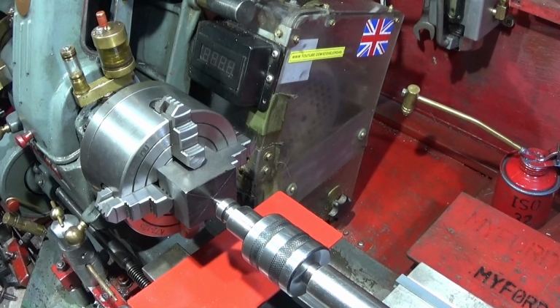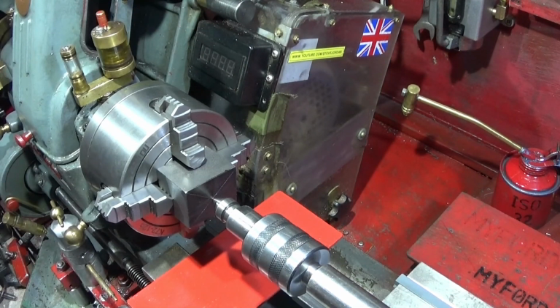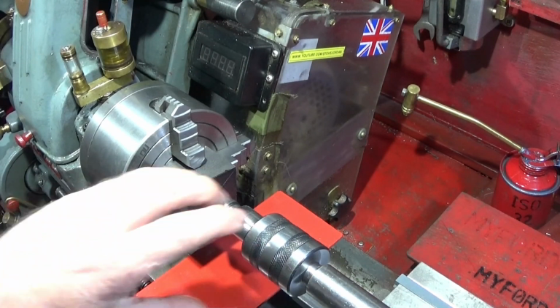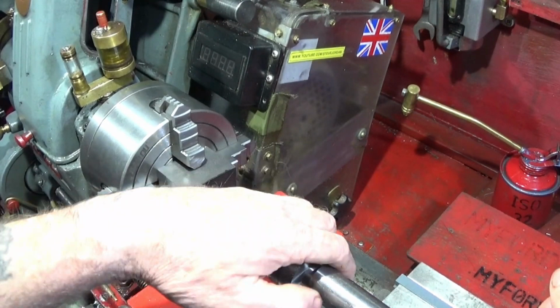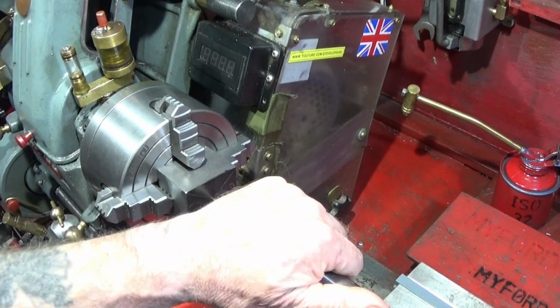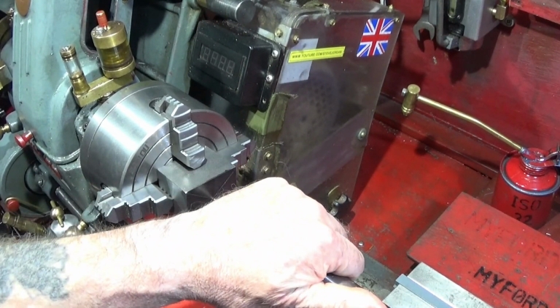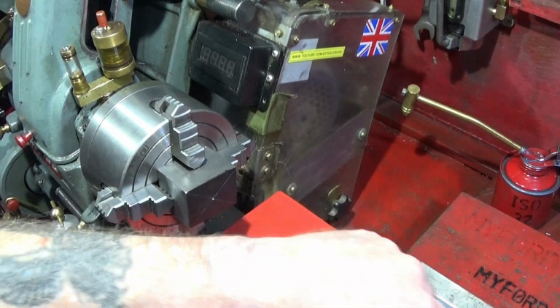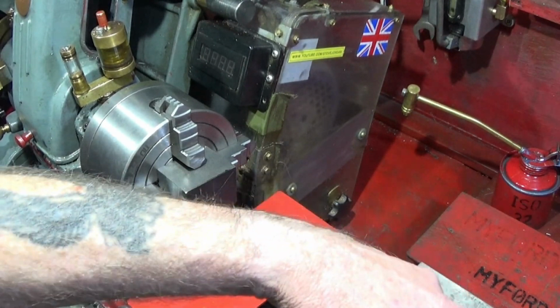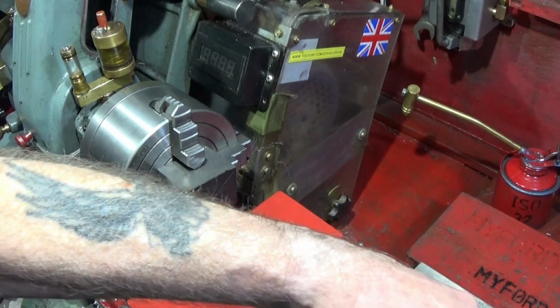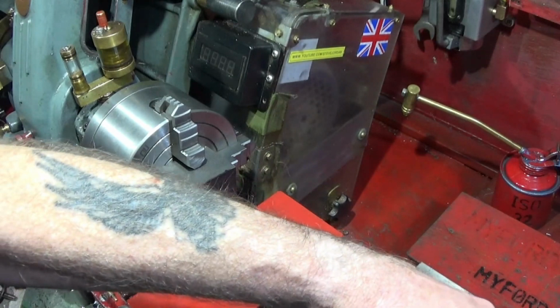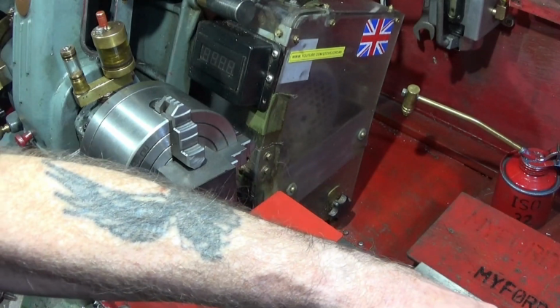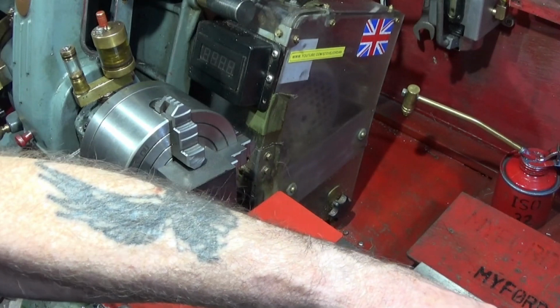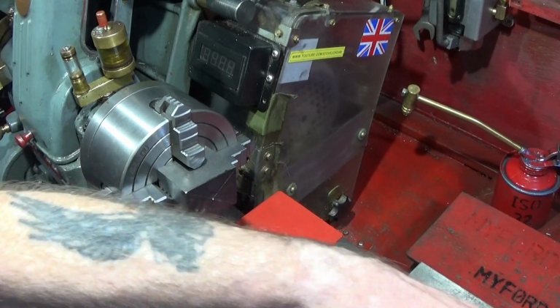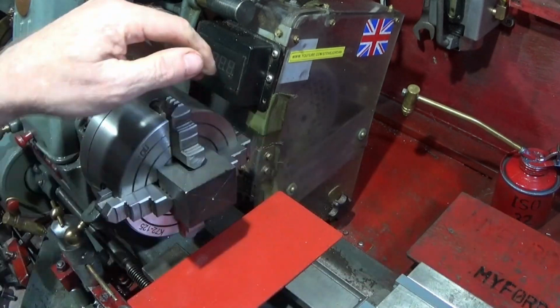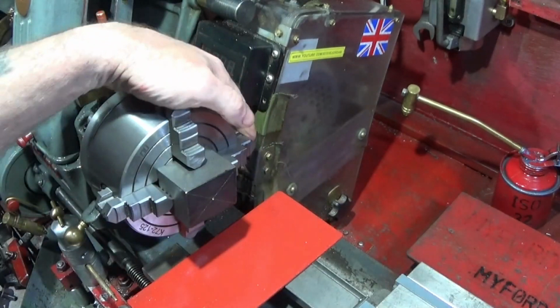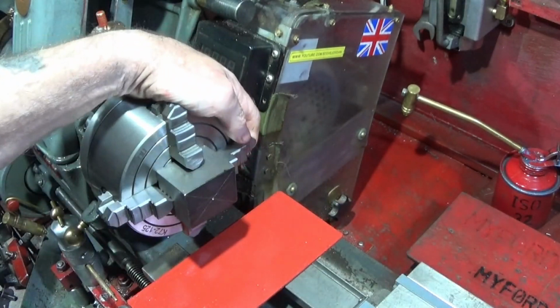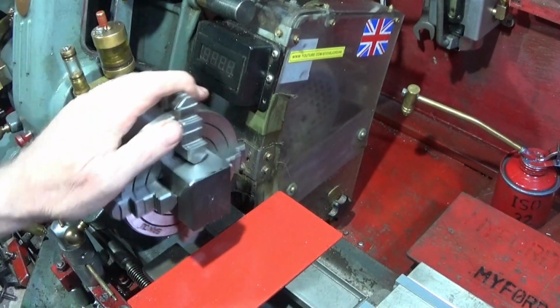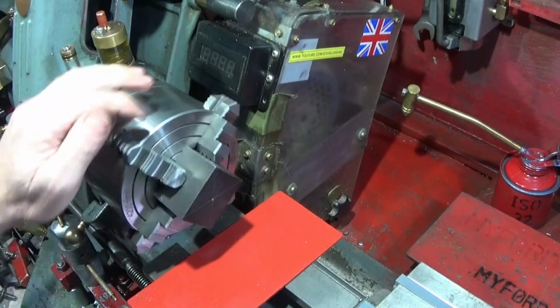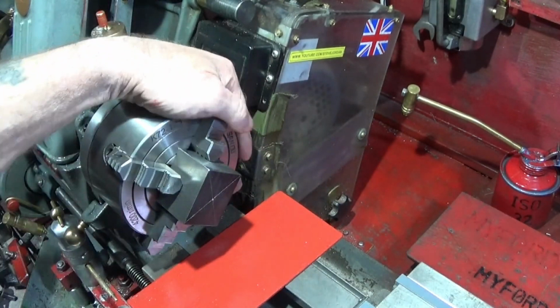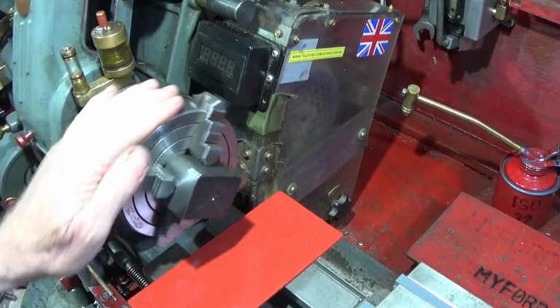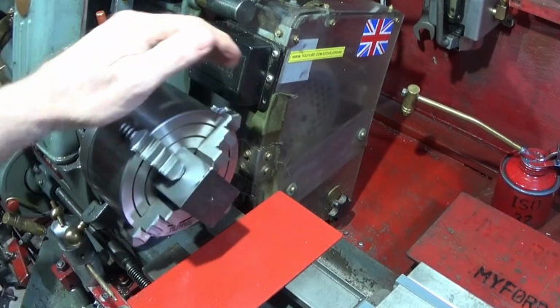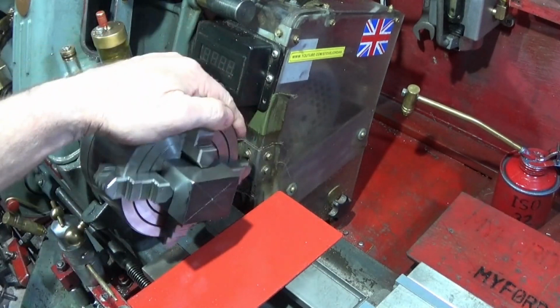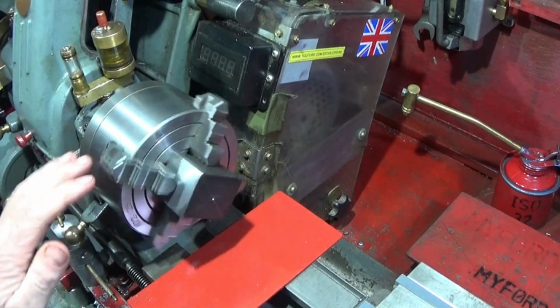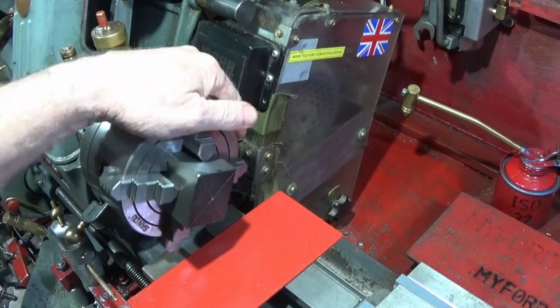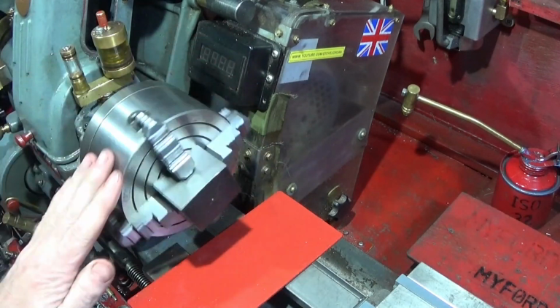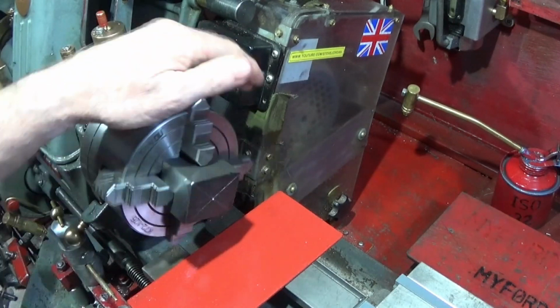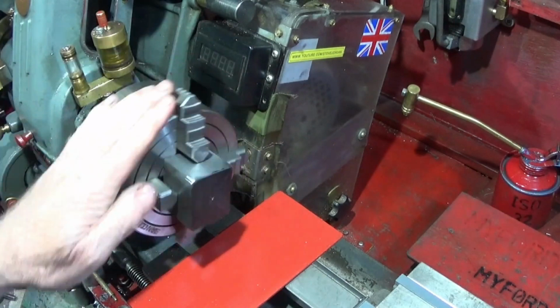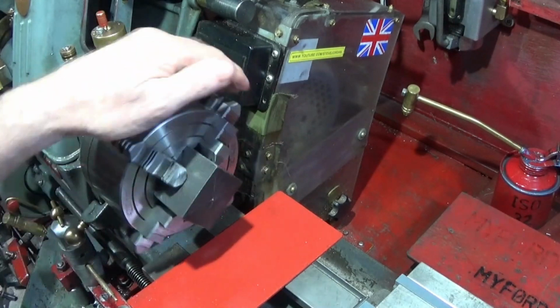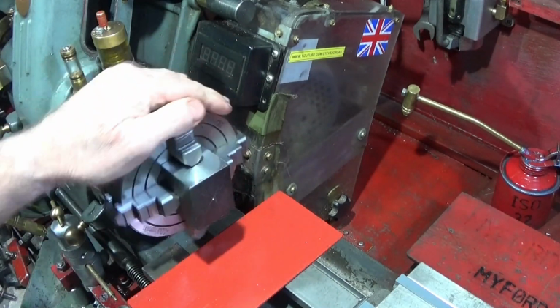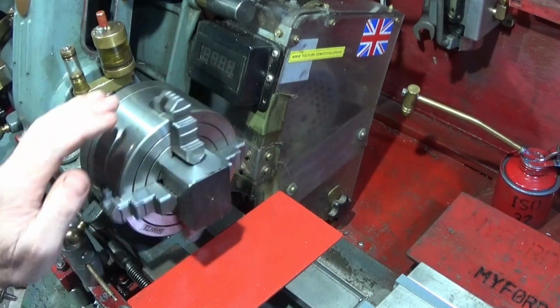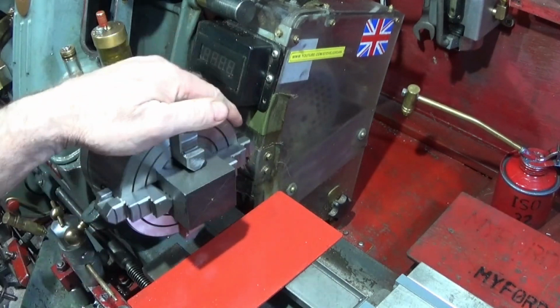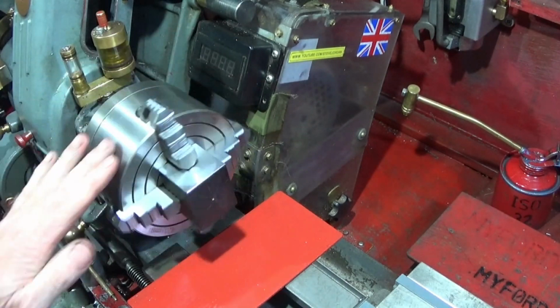When I take the center out, that'll be centered in the jaws there, ready for drilling.